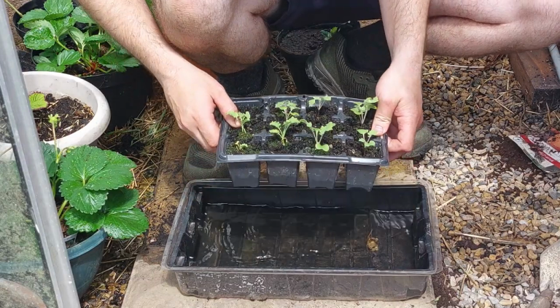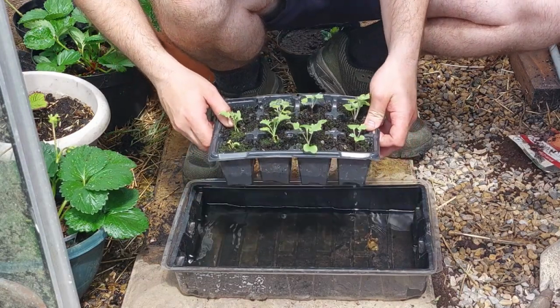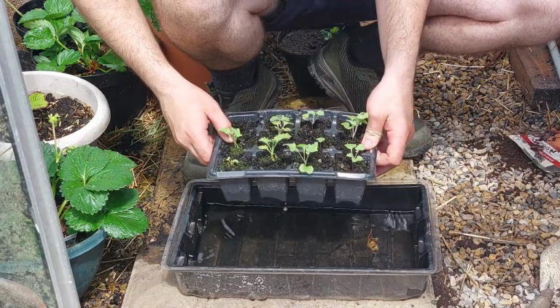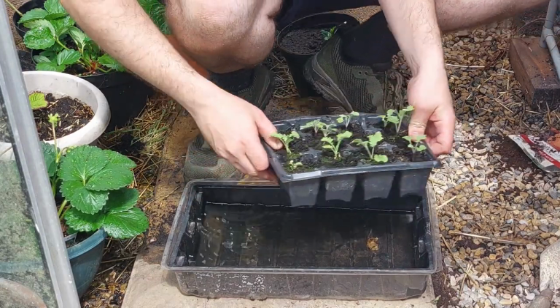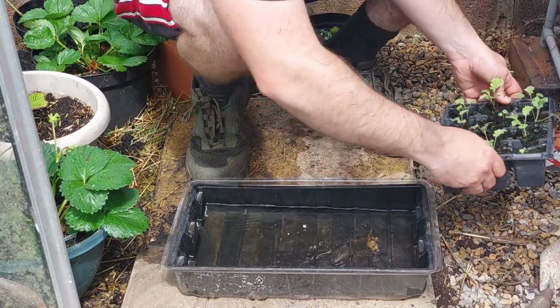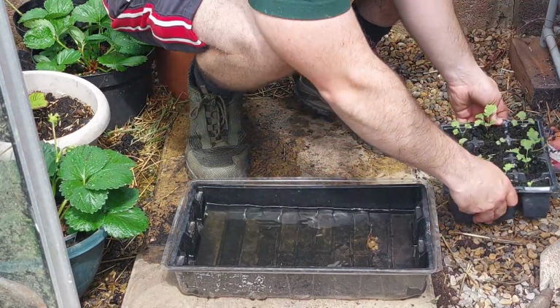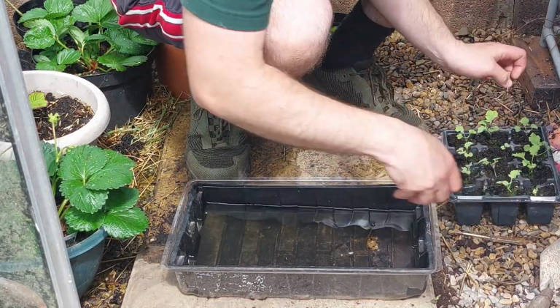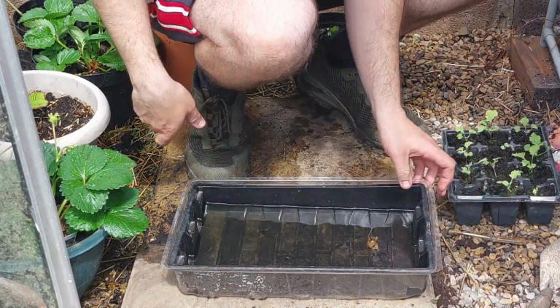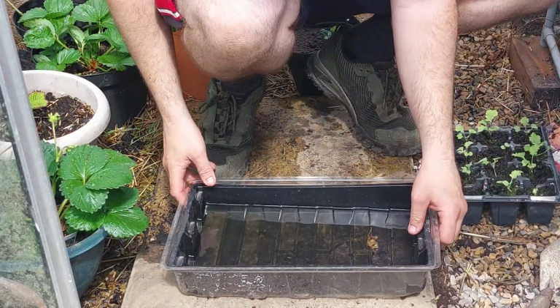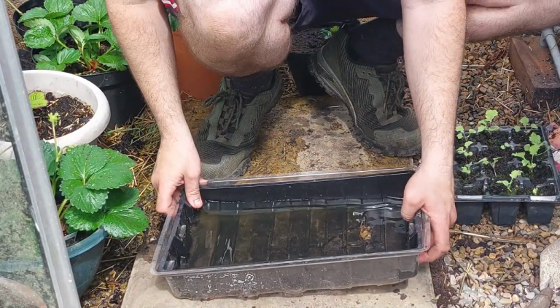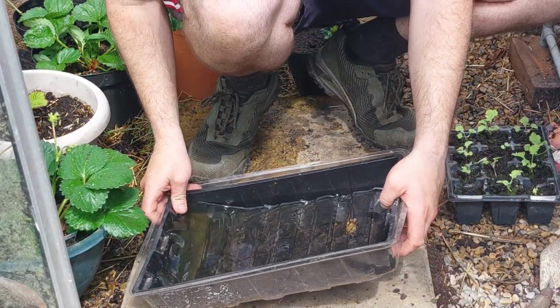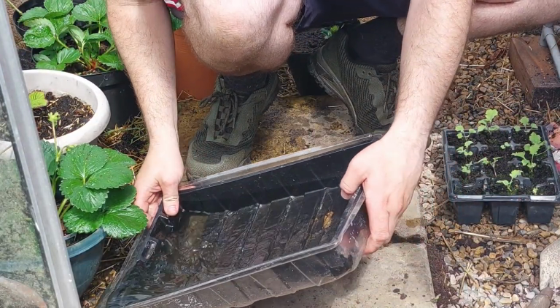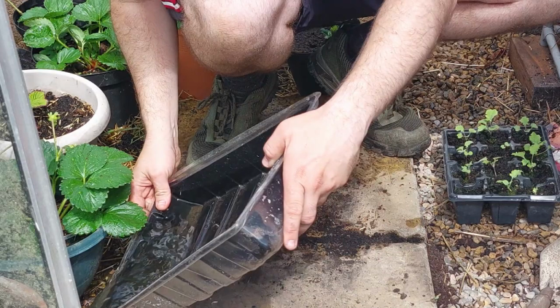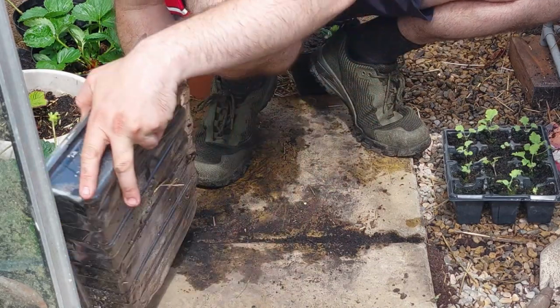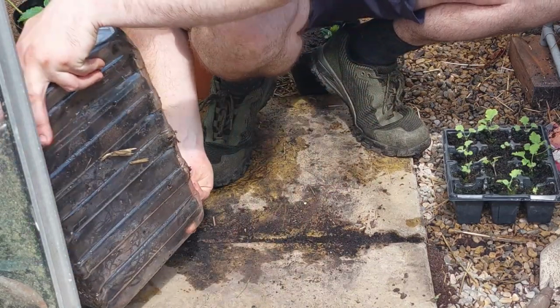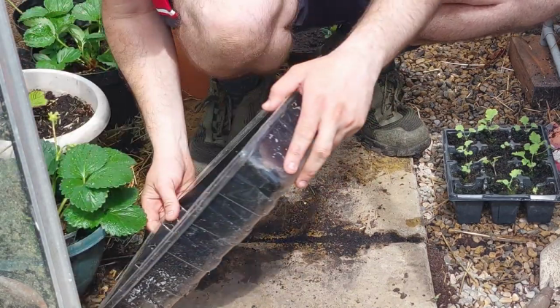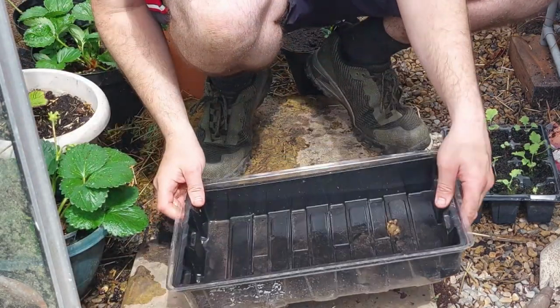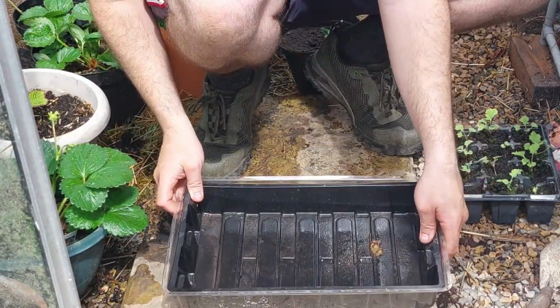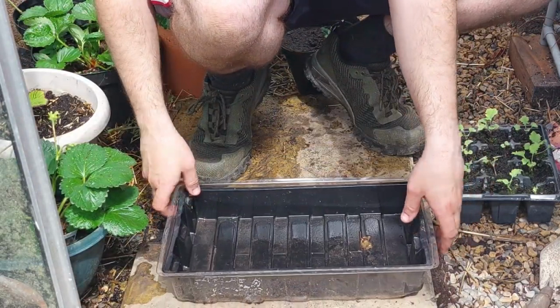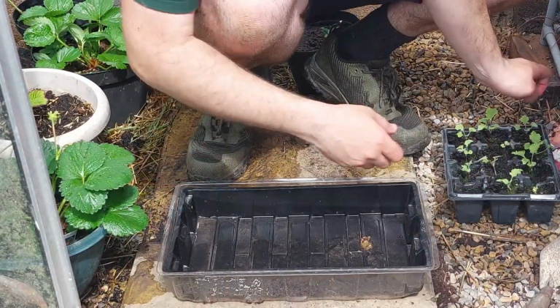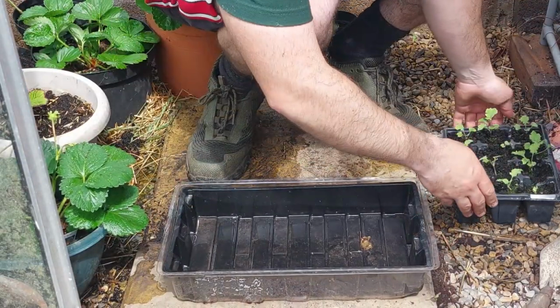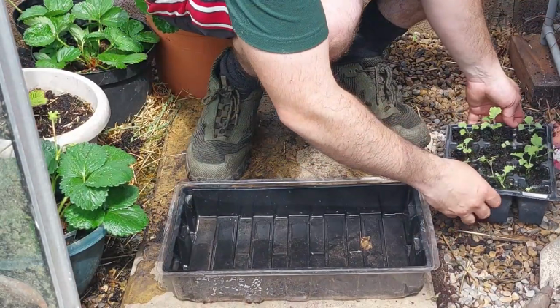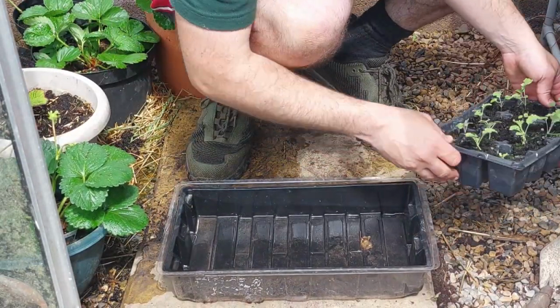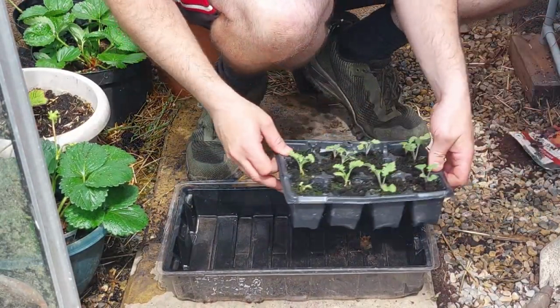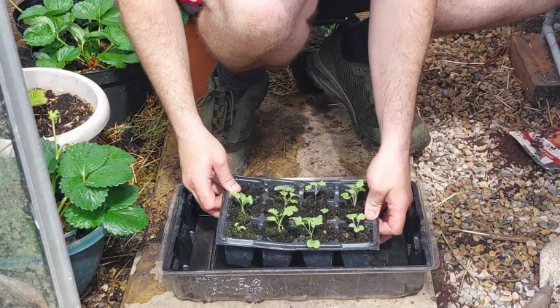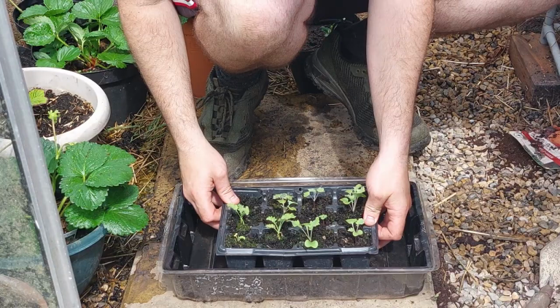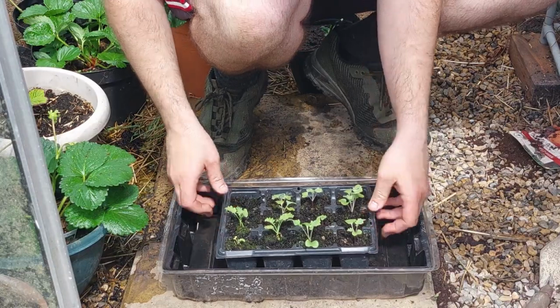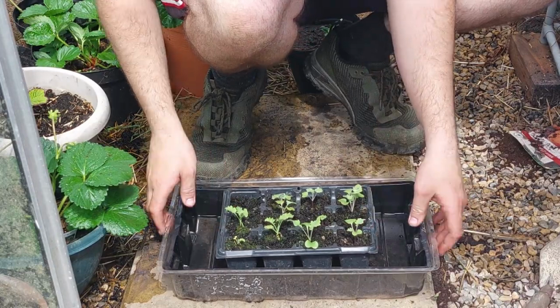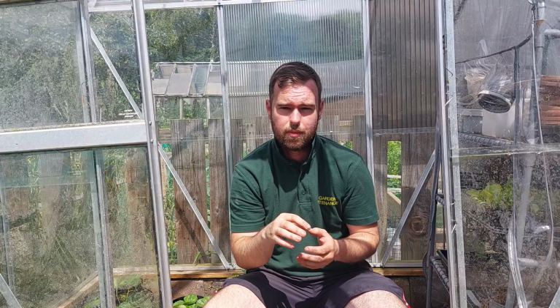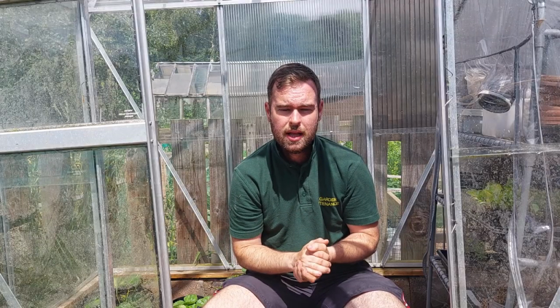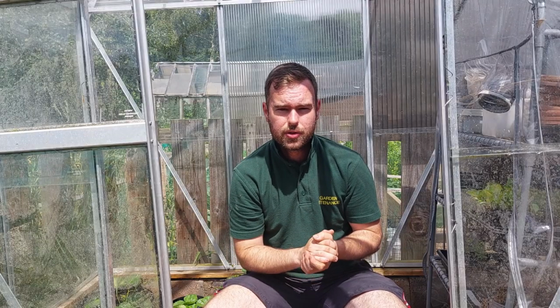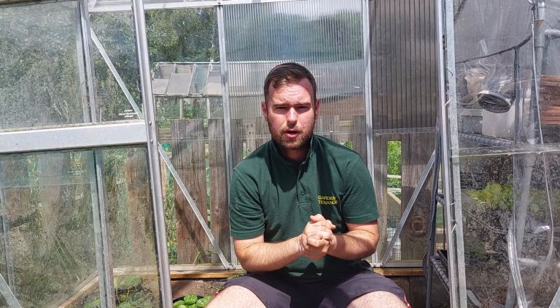After 20 minutes you'll come back, pop your little seed tray out of the bigger tray, and just pour the excess away. That way you know it's taken up as much water as it needs and you don't need the water anymore.